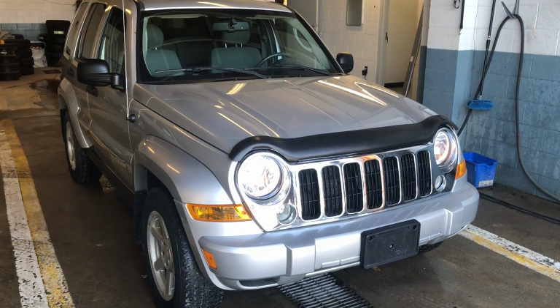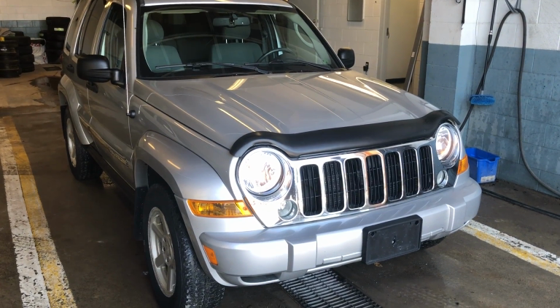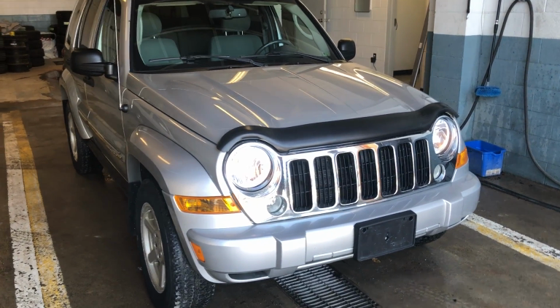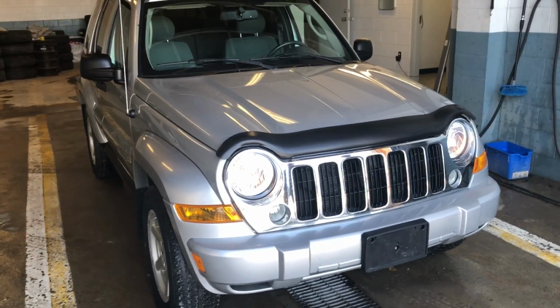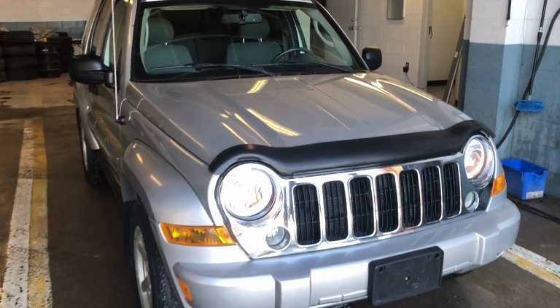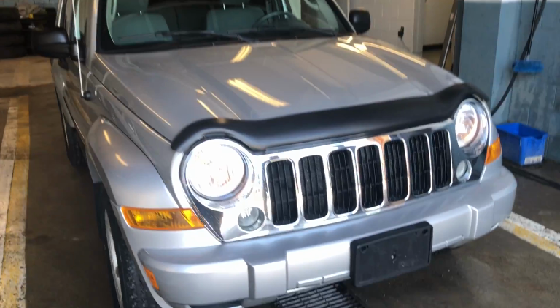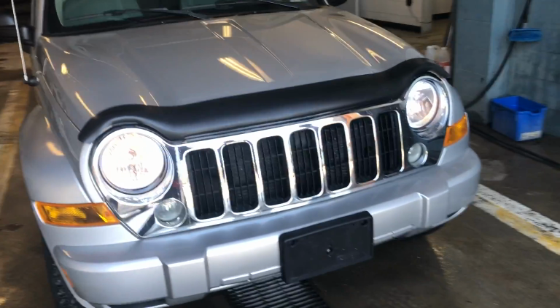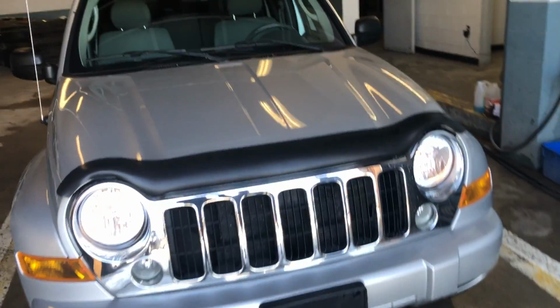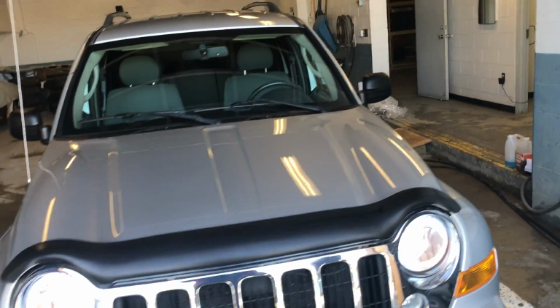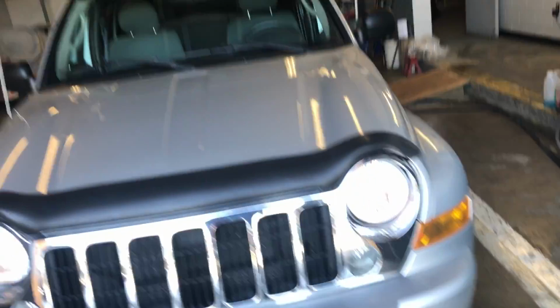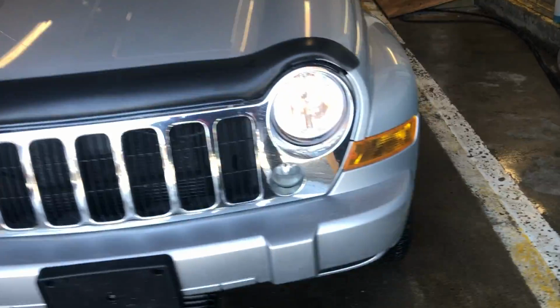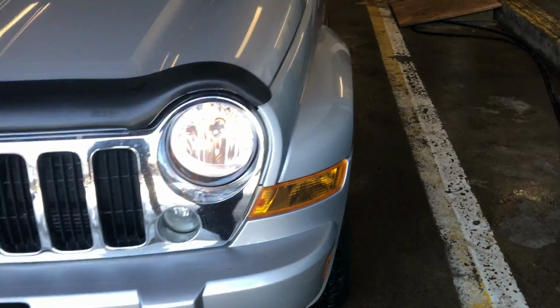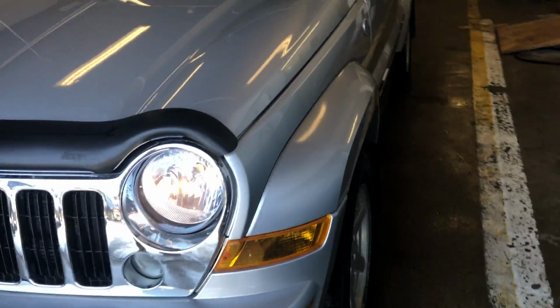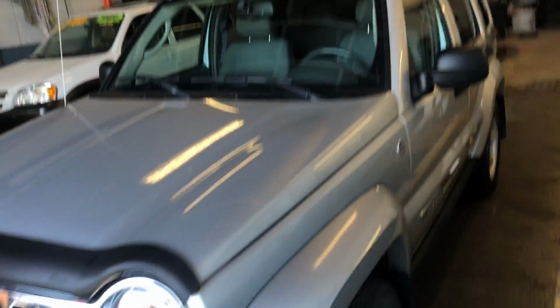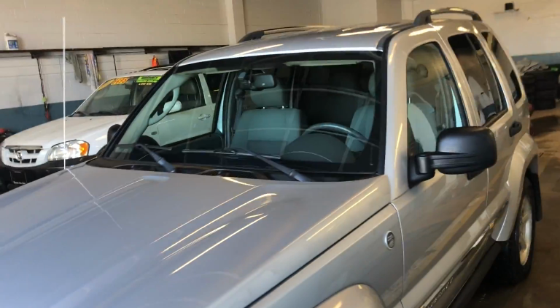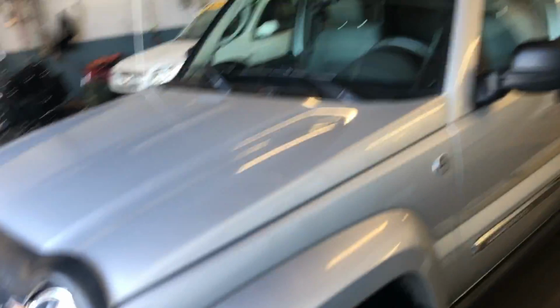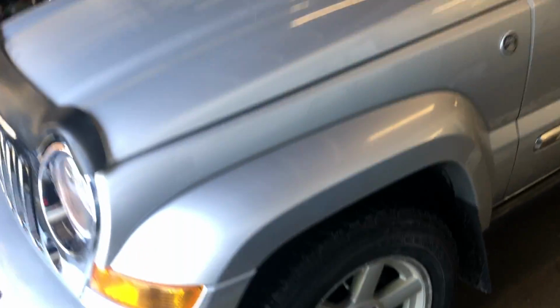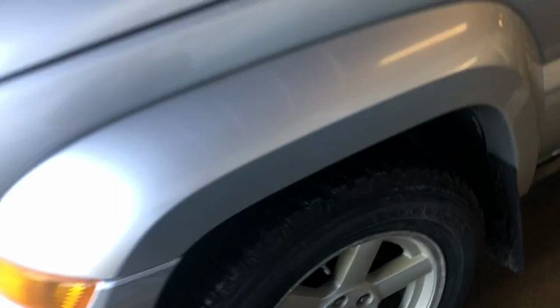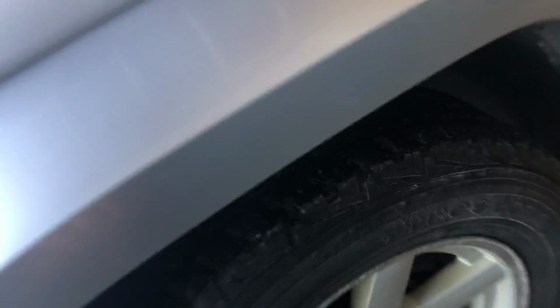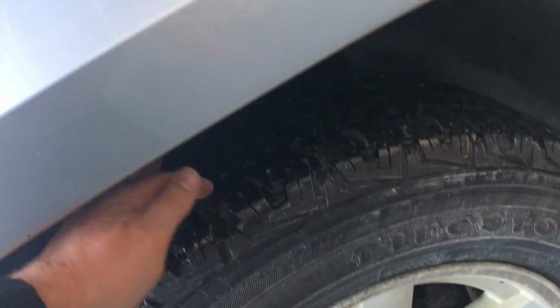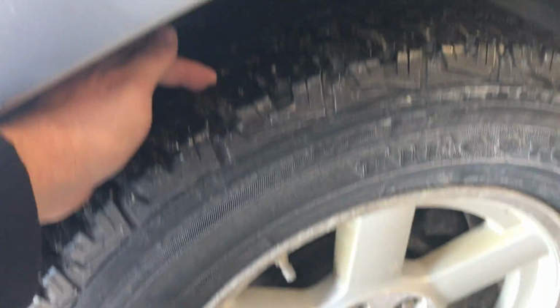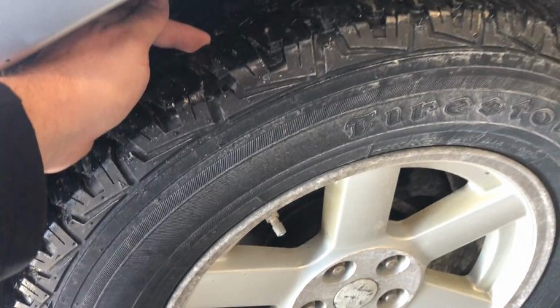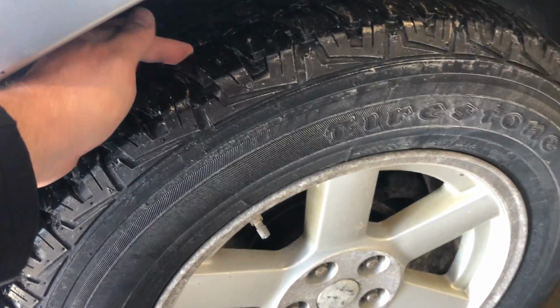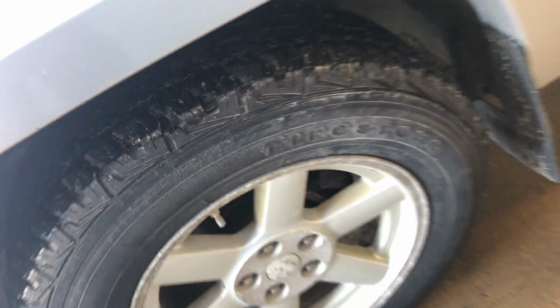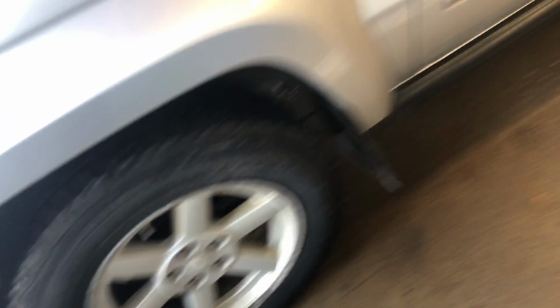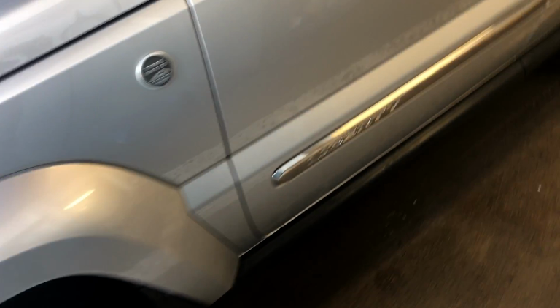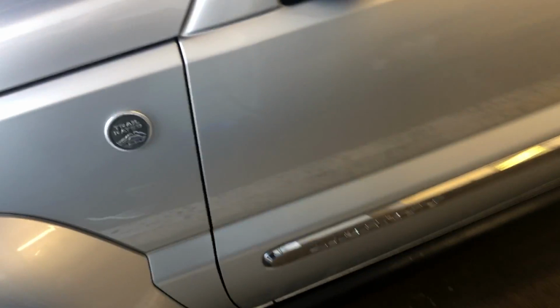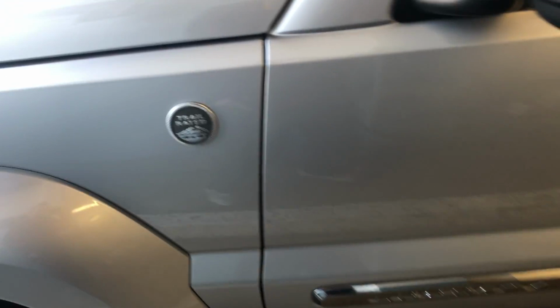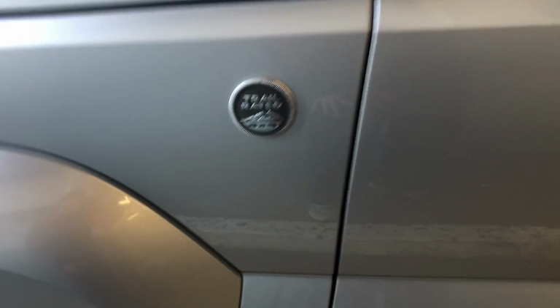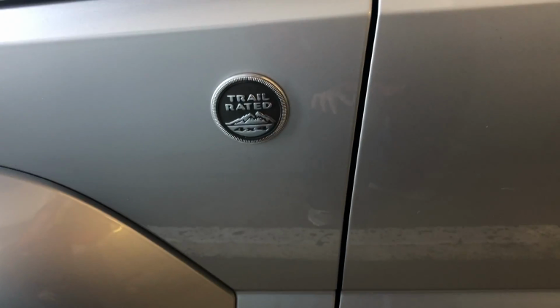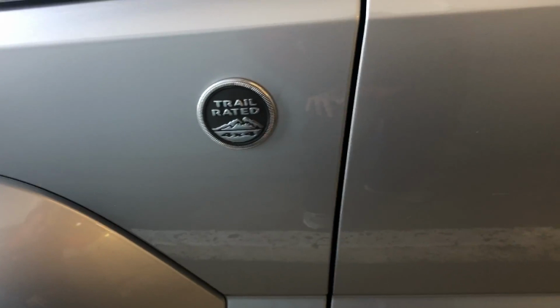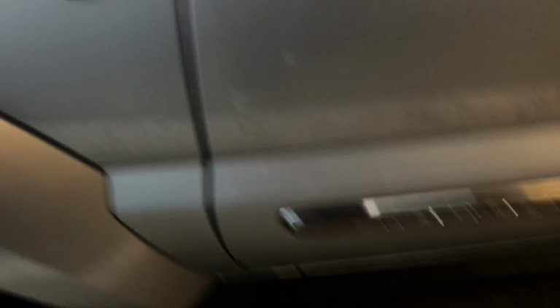Hey there, today at Pentecostals we have a 2006 Jeep Liberty. It's the upper trim package so it has the chrome grille, adaptive tires with lots of meat left on them — Firestones. It's the trailer-rated 4x4.